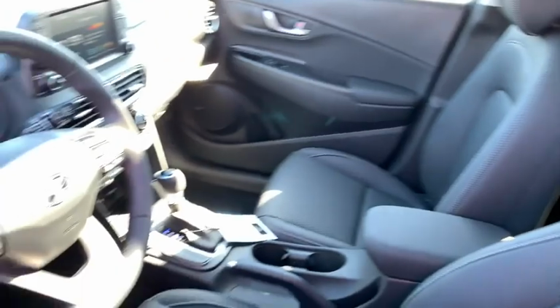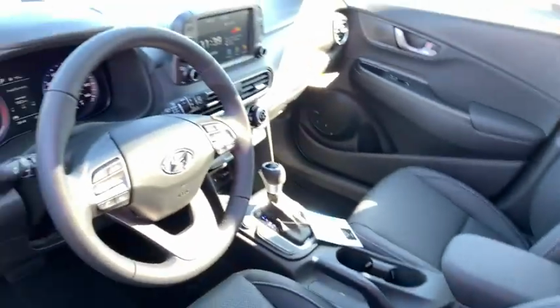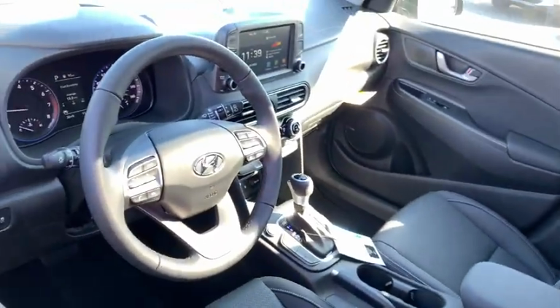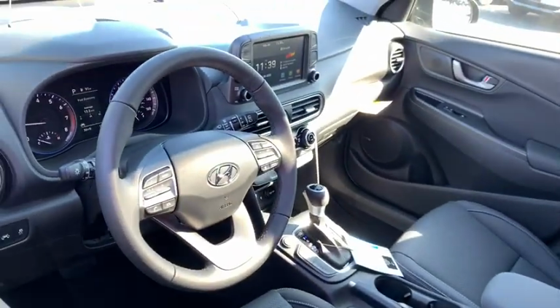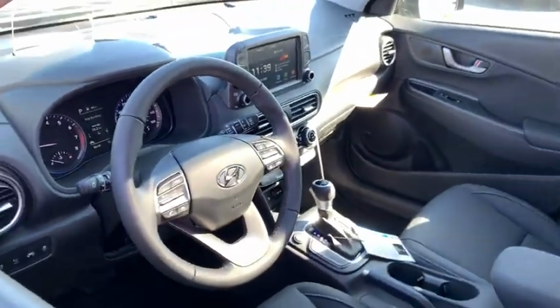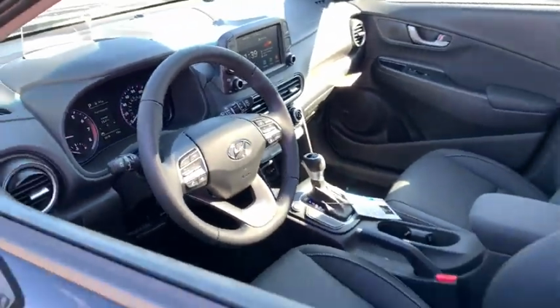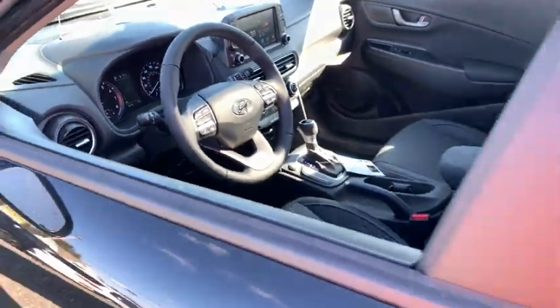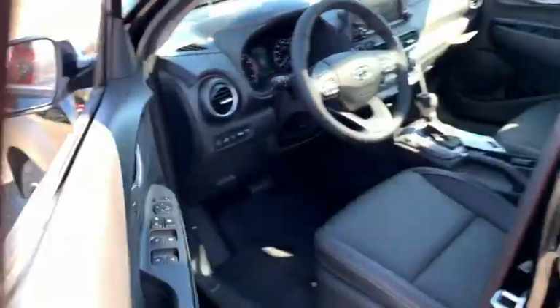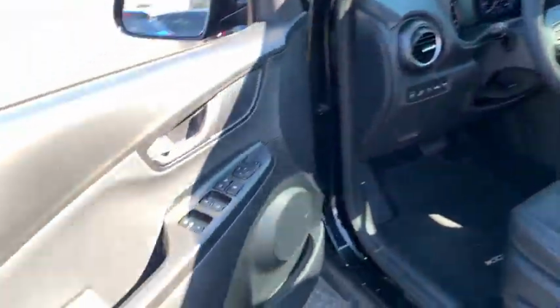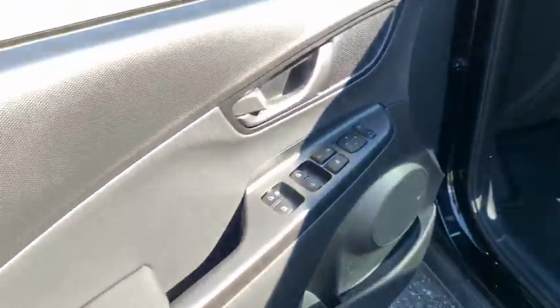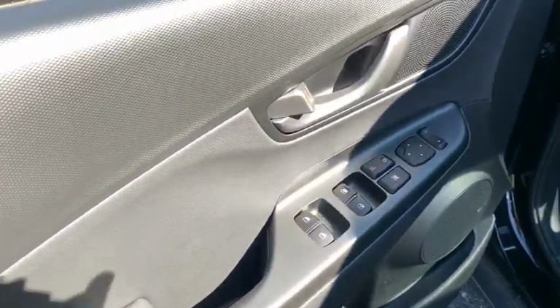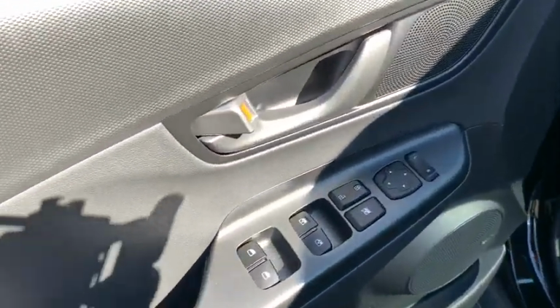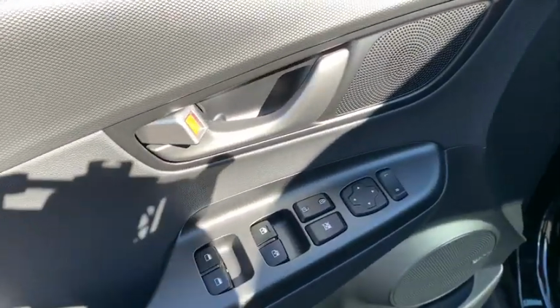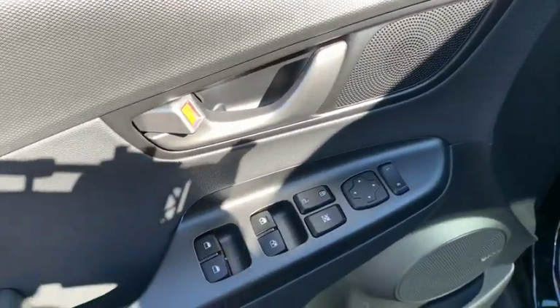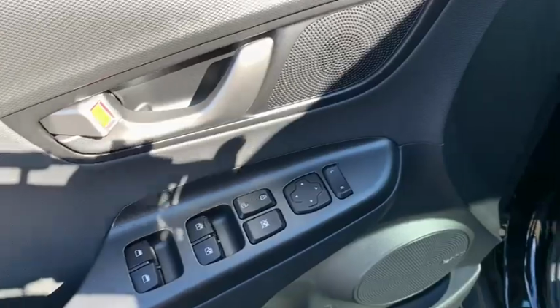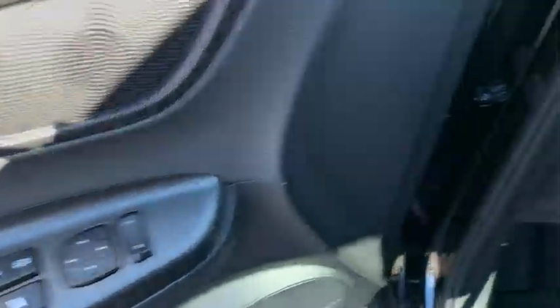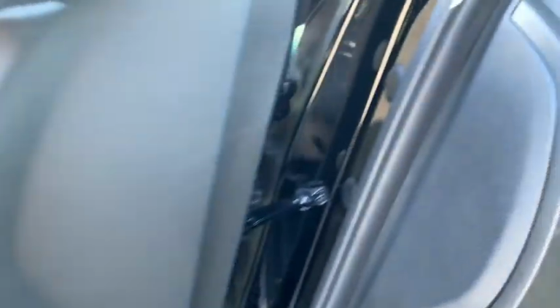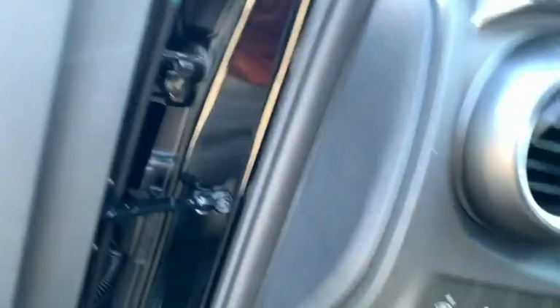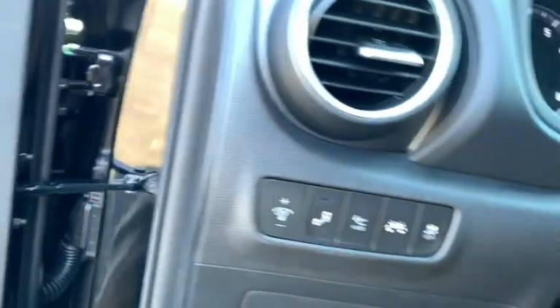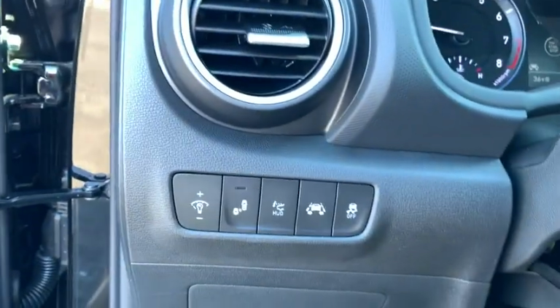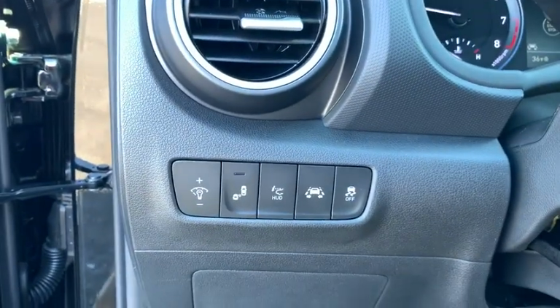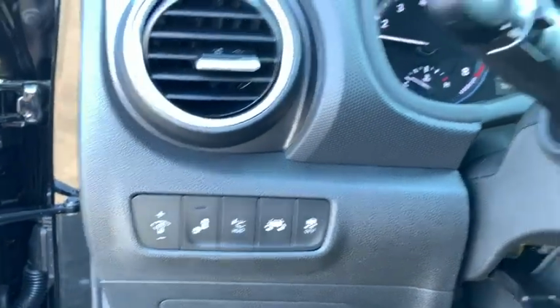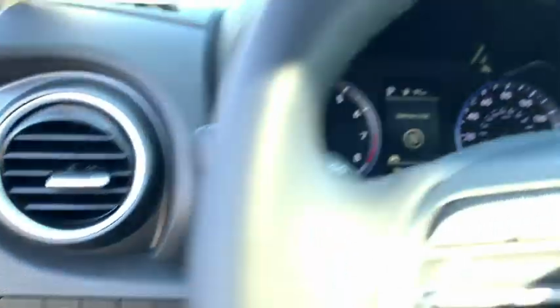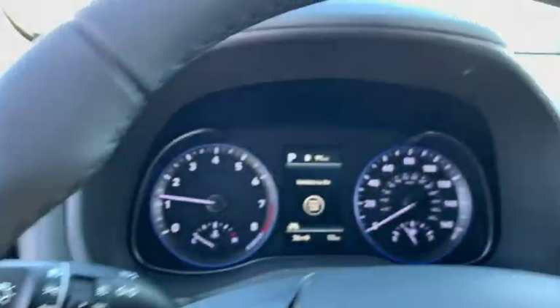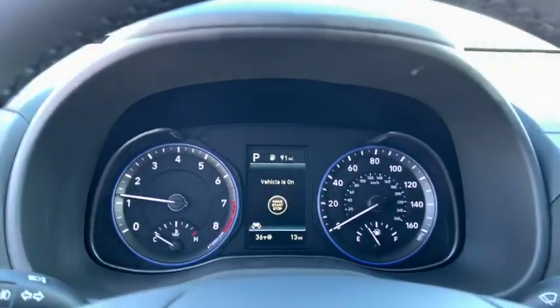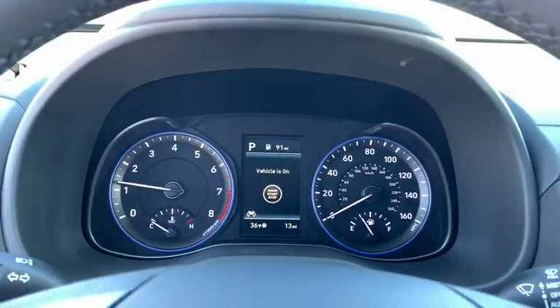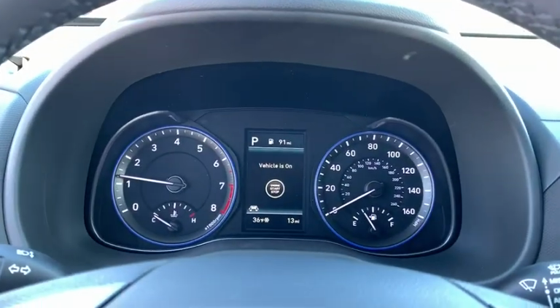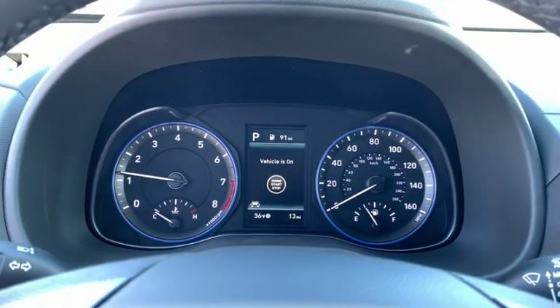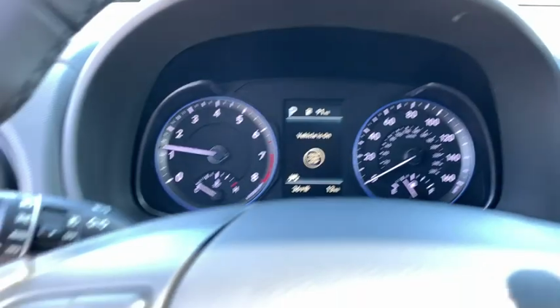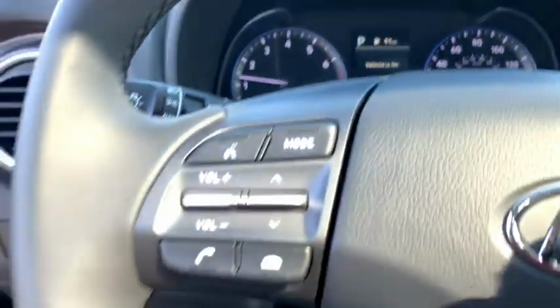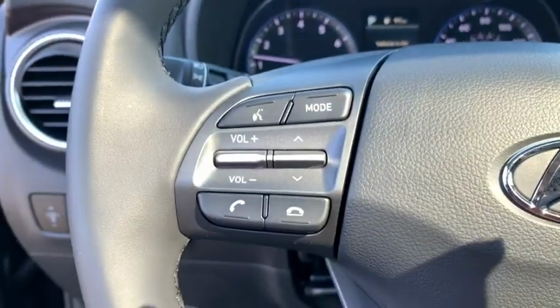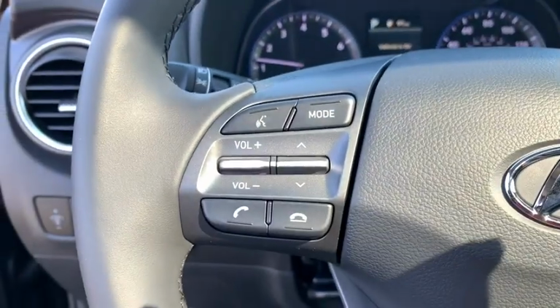Traction control, navigation system, dual airbags, leather-wrapped steering wheel, alloy wheels, power steering, four-wheel disc brakes, eight speakers, electronic stability control, fog lights.